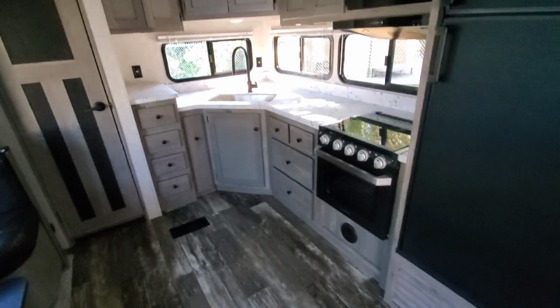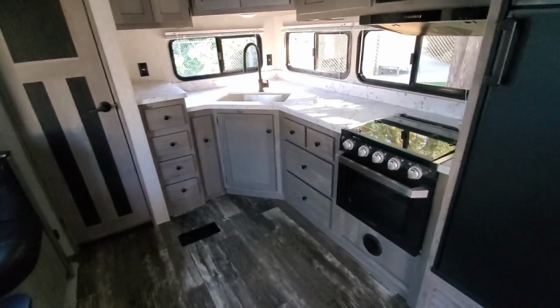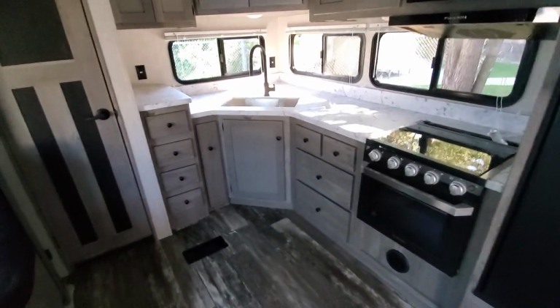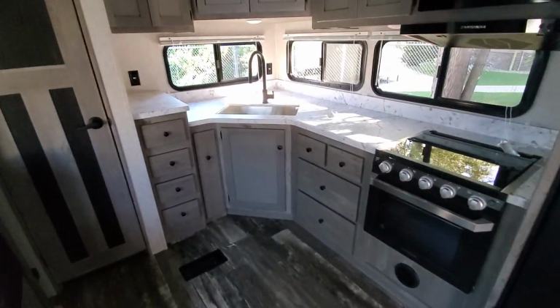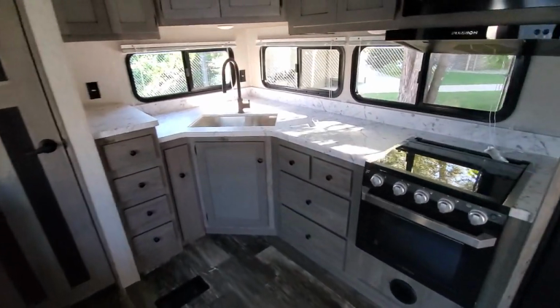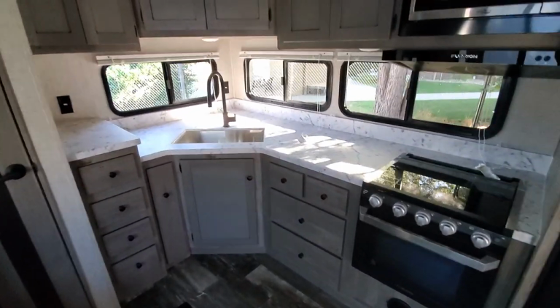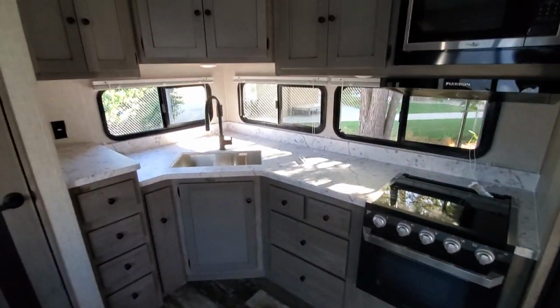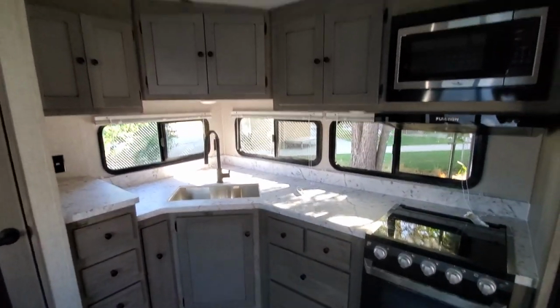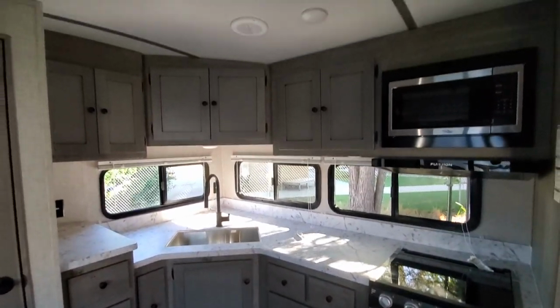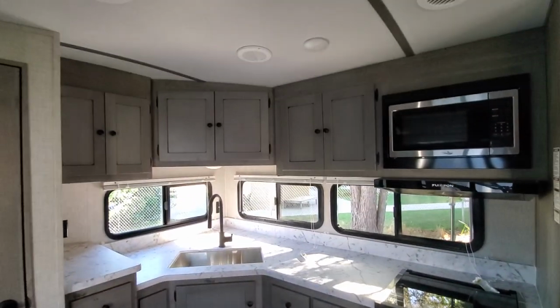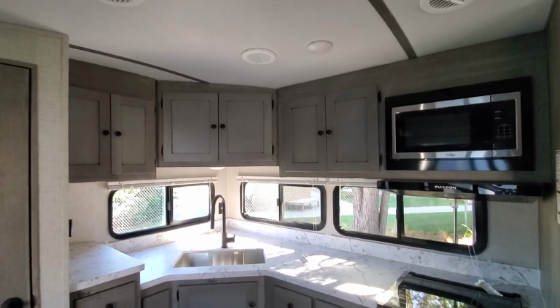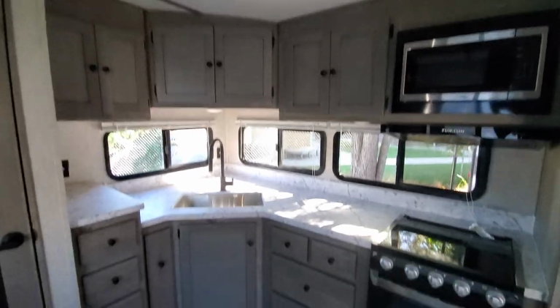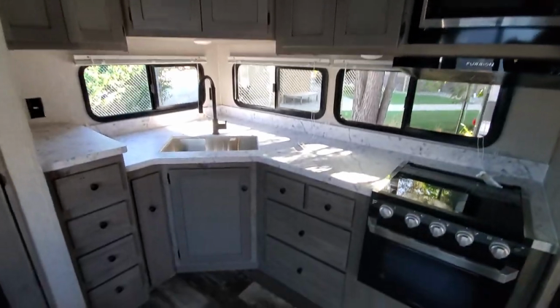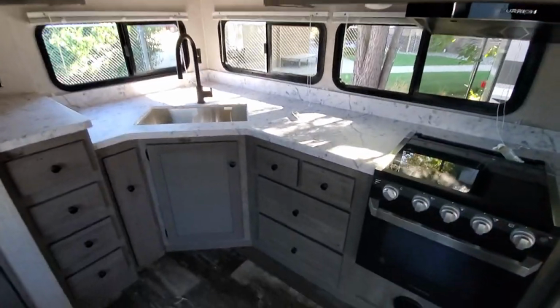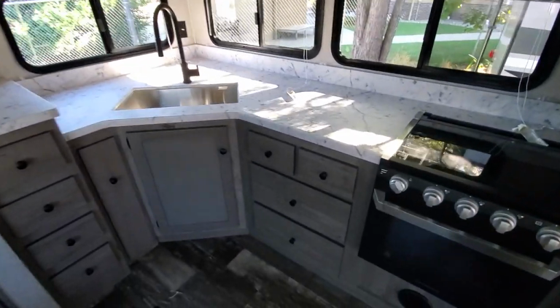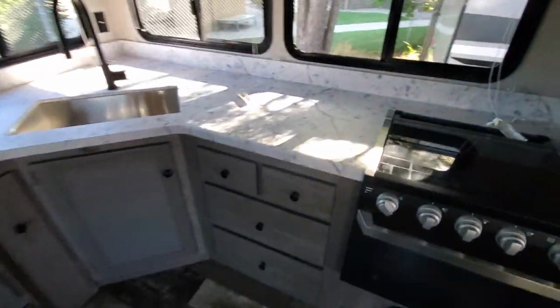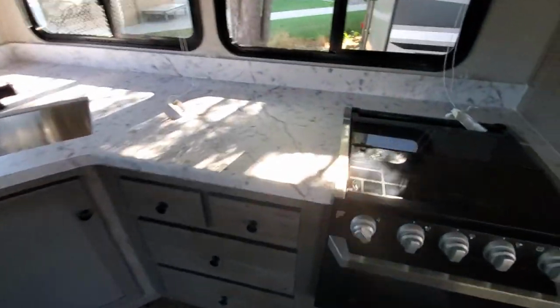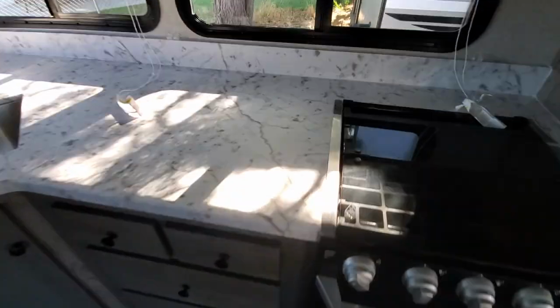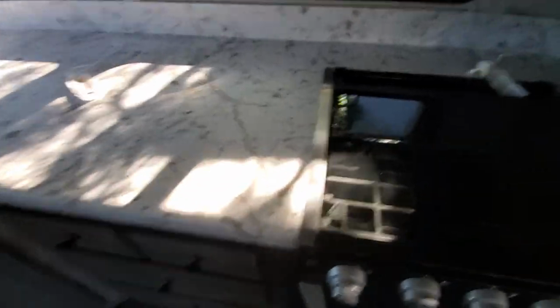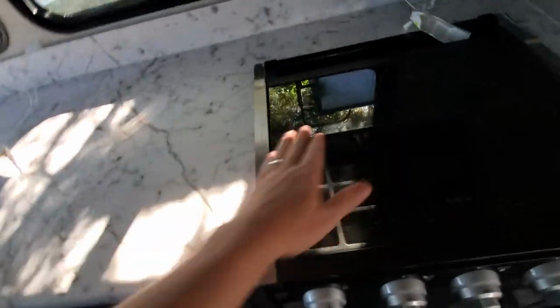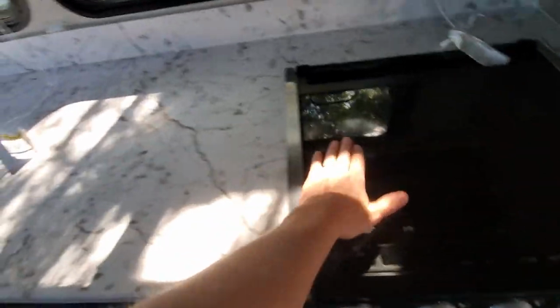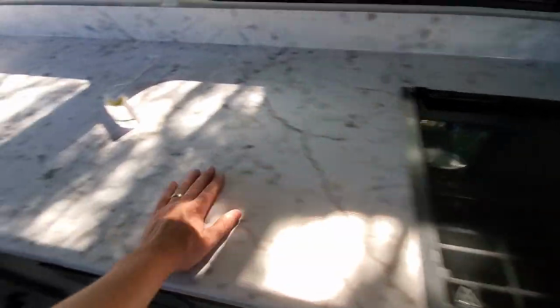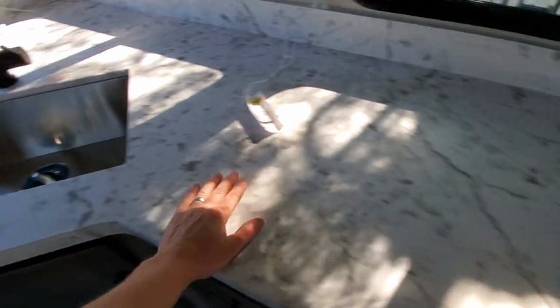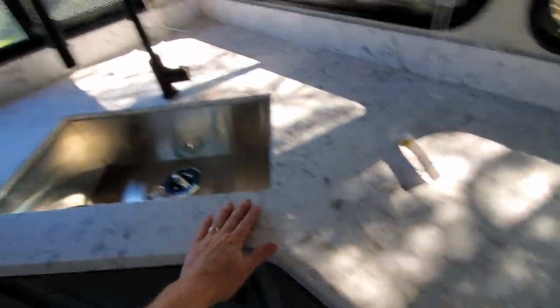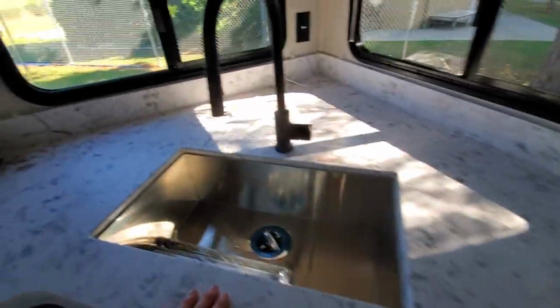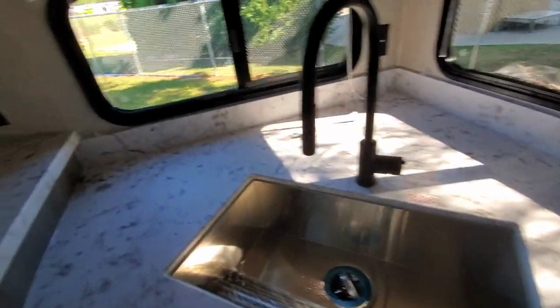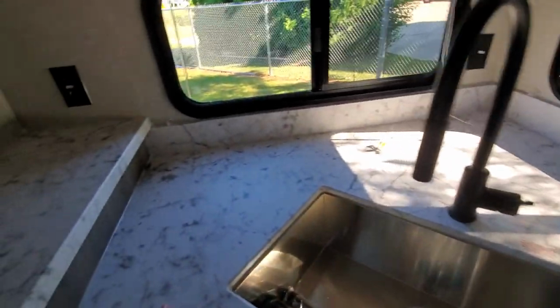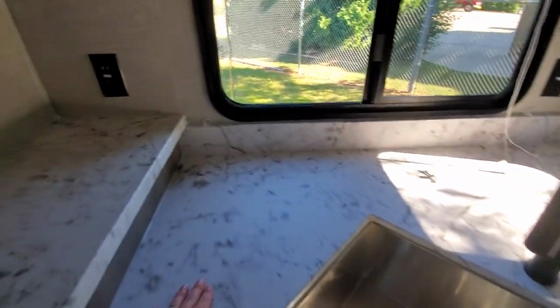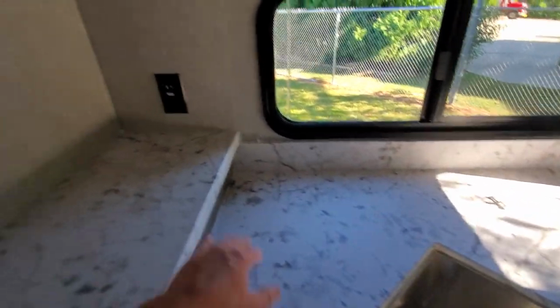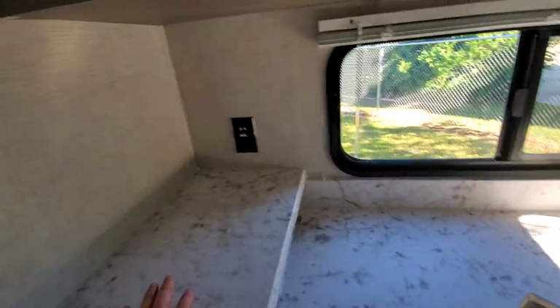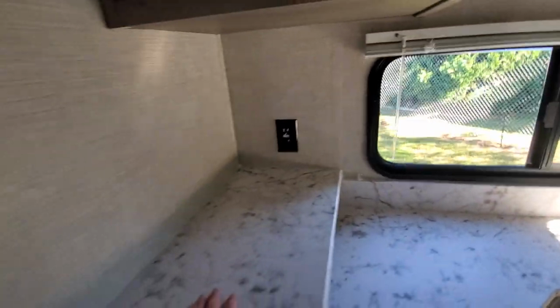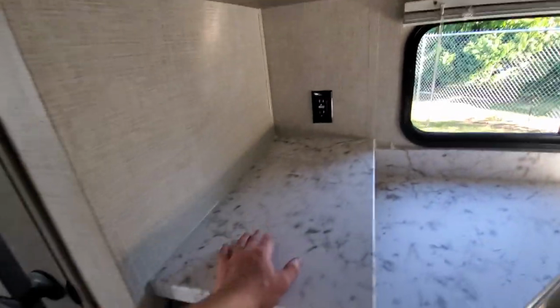This is me sitting in the recliner imagining there's a nice television show on. Nice big fridge, and look at this kitchen!